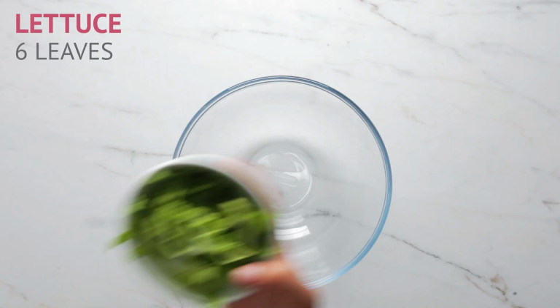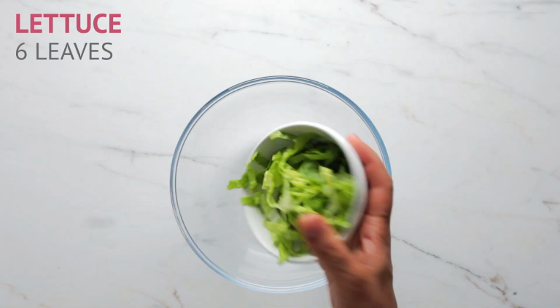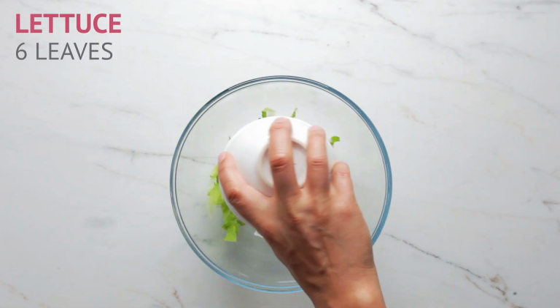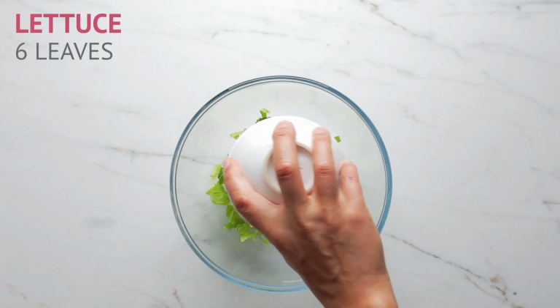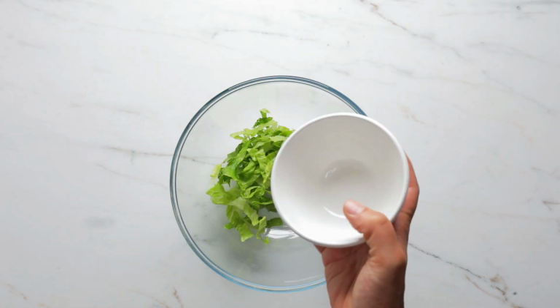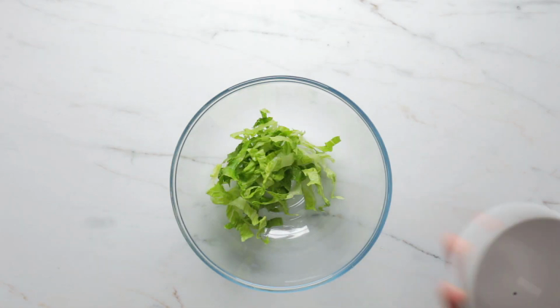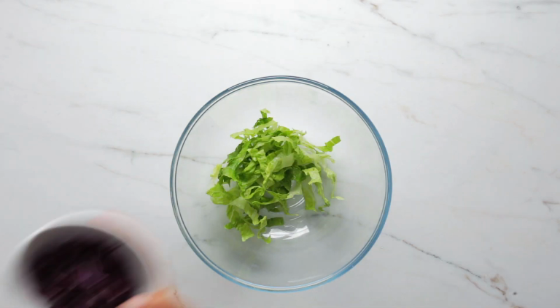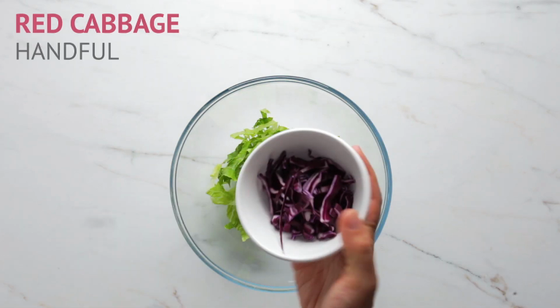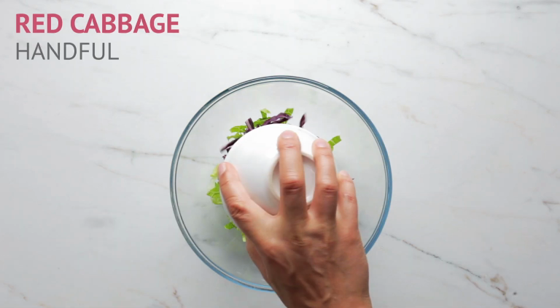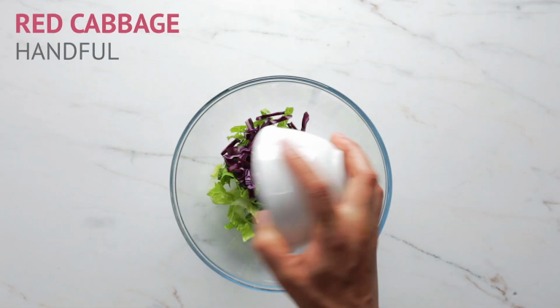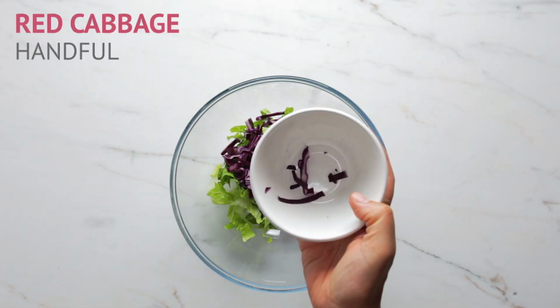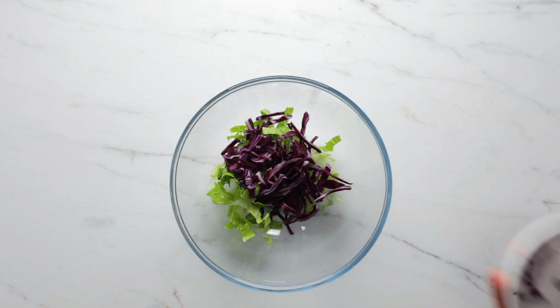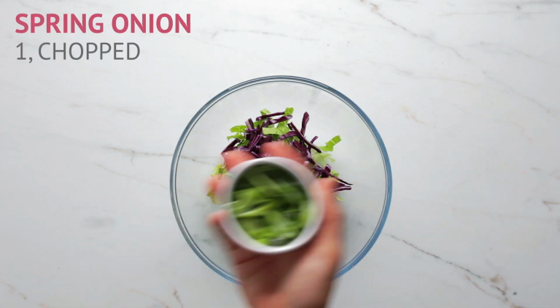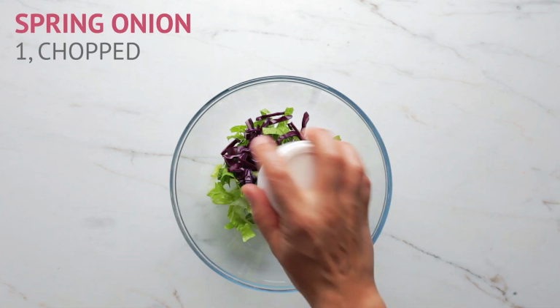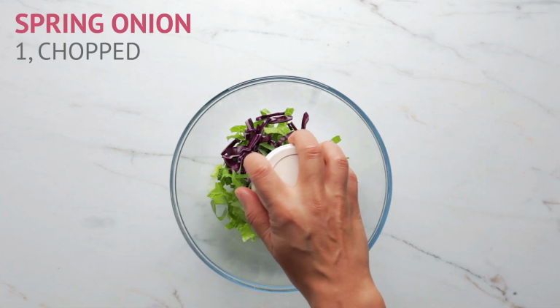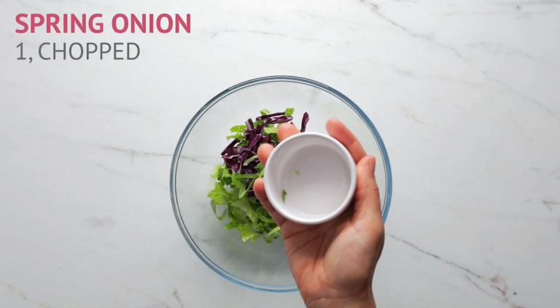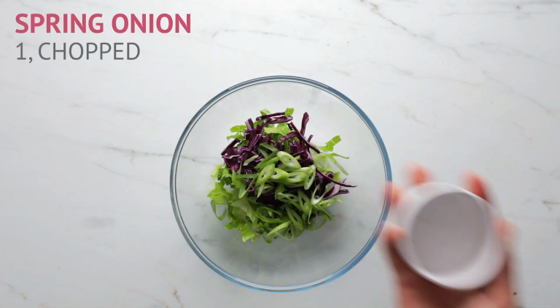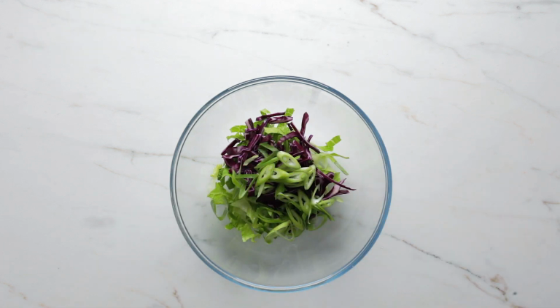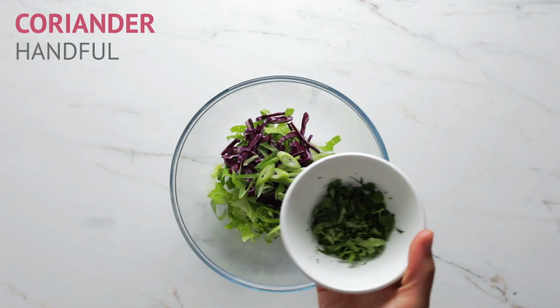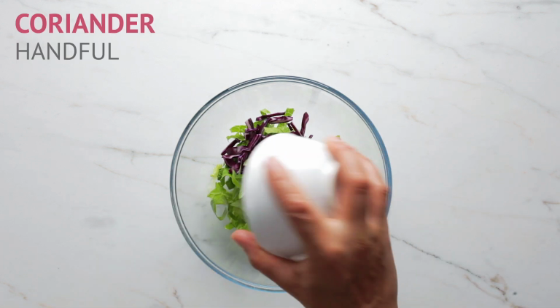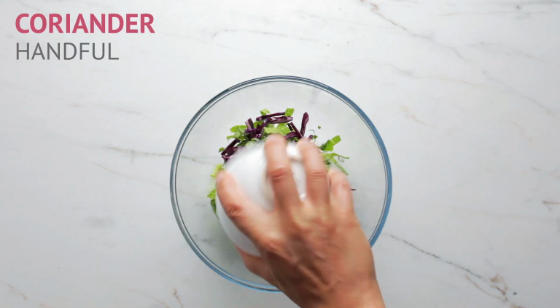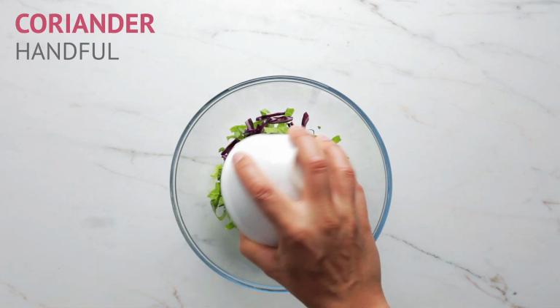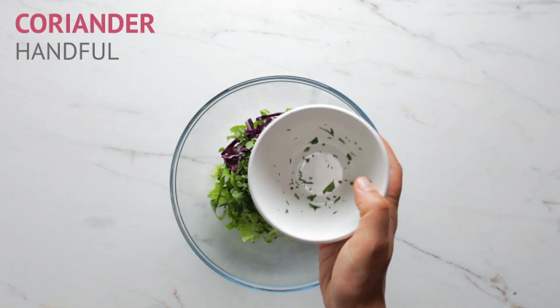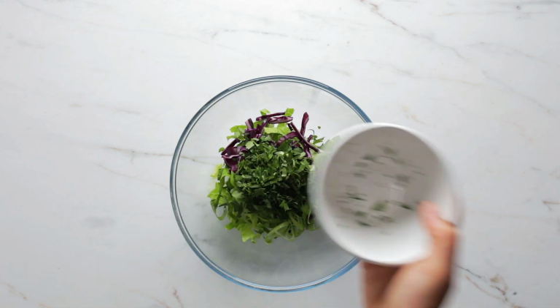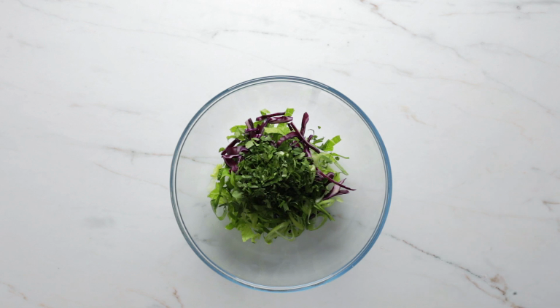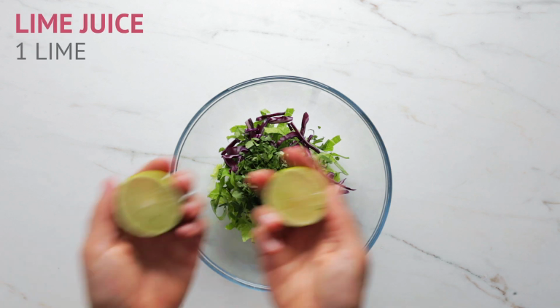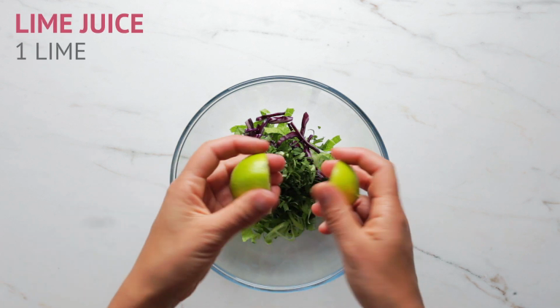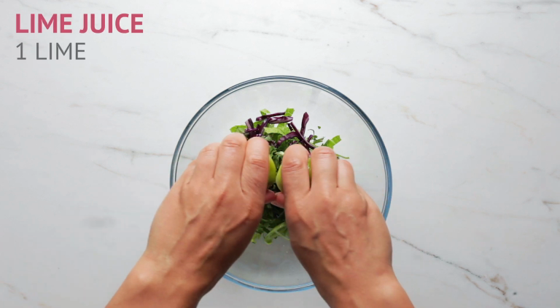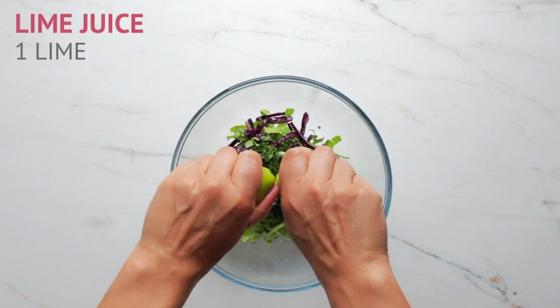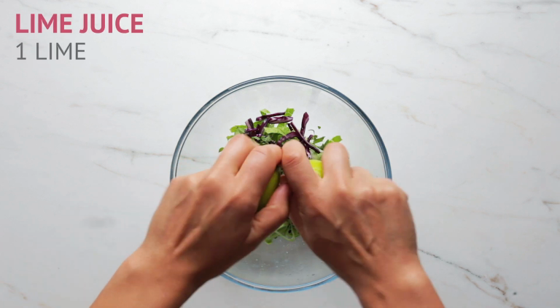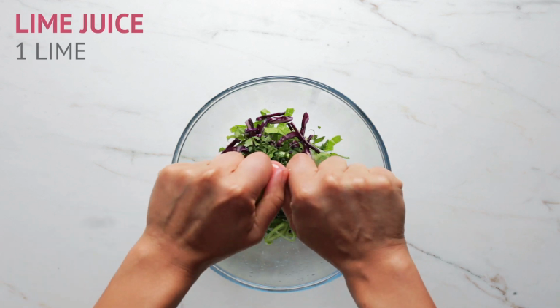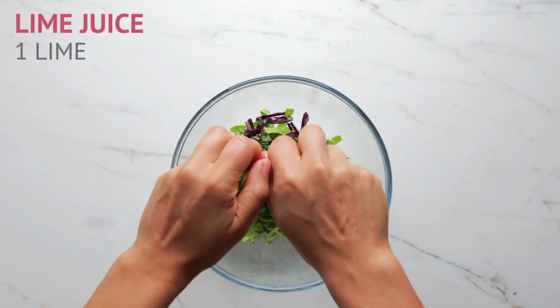Next layer — here we go. We are creating the salady layers. We've got salad leaves going in, a bit of red cabbage, a spring onion, and also a handful of coriander roughly chopped. Just really easy.